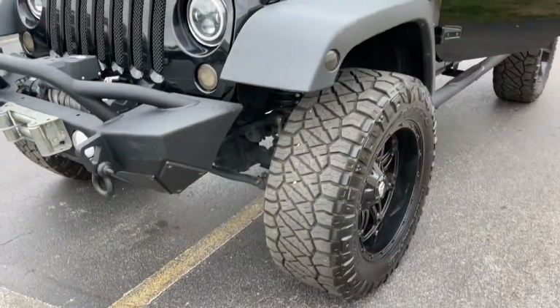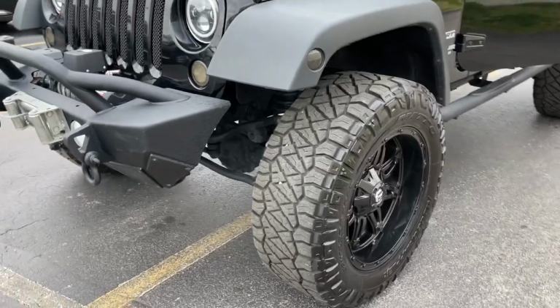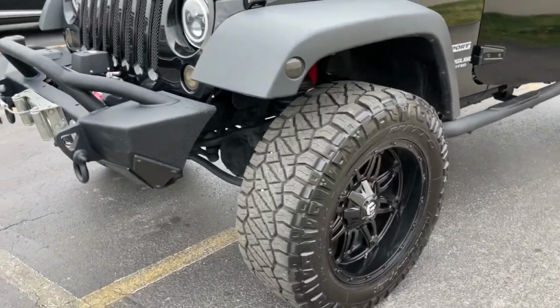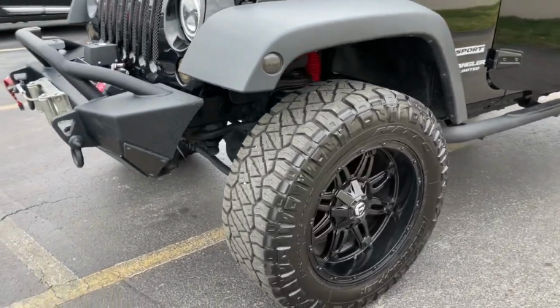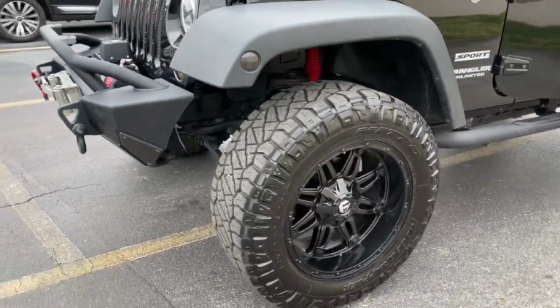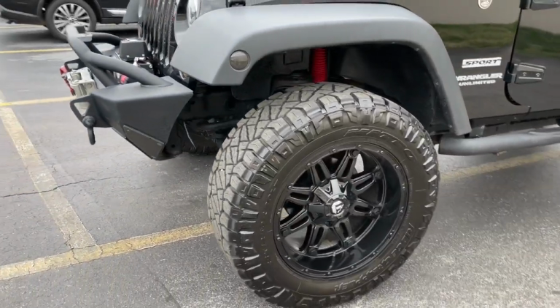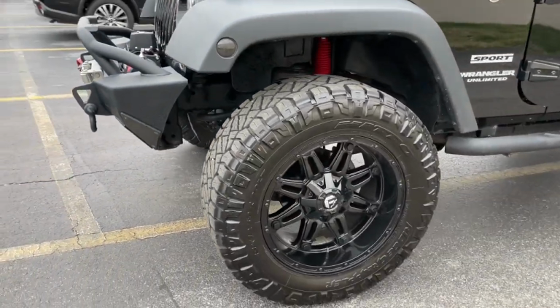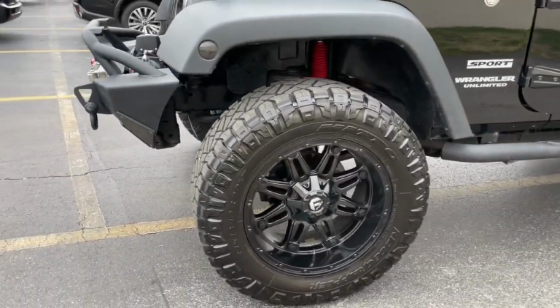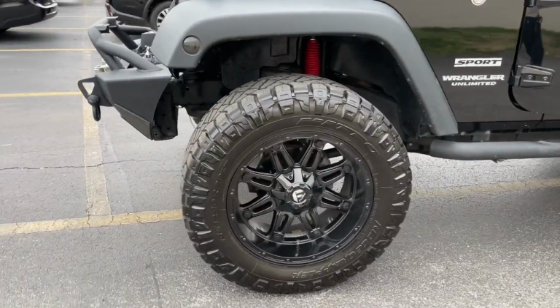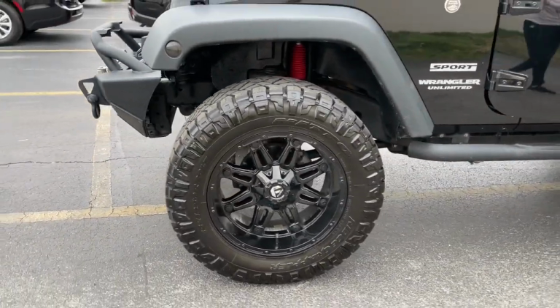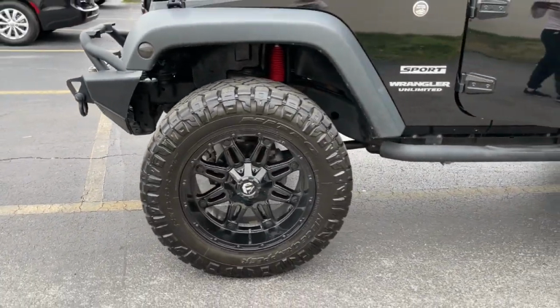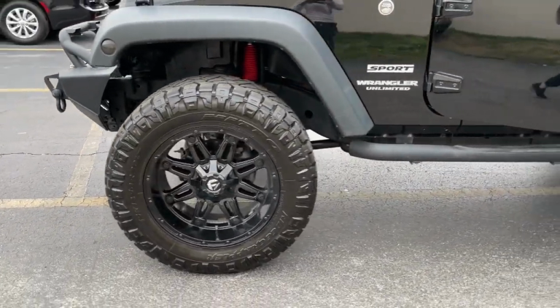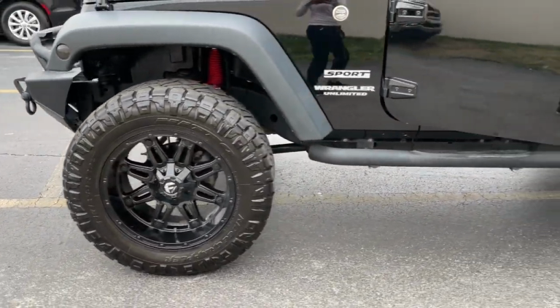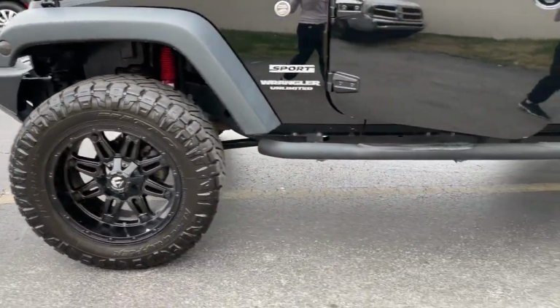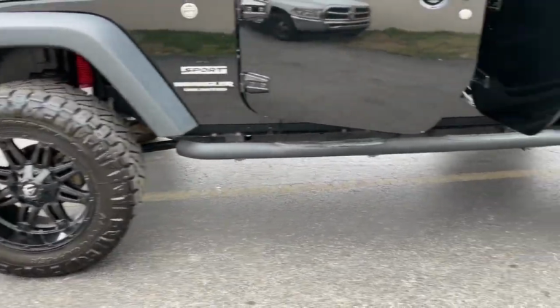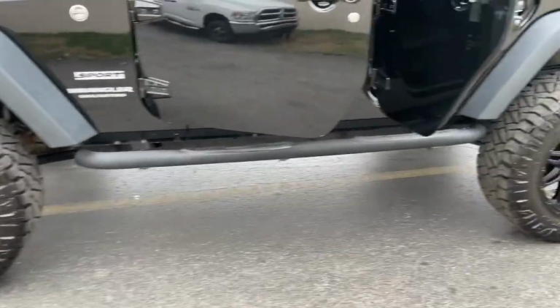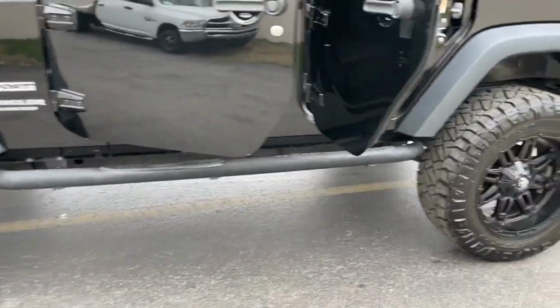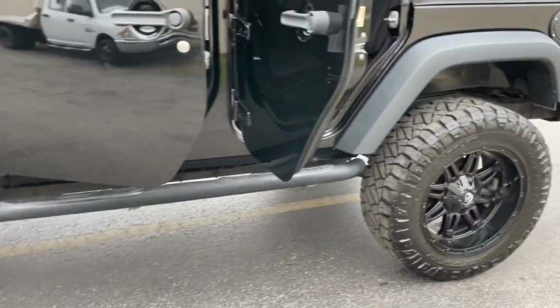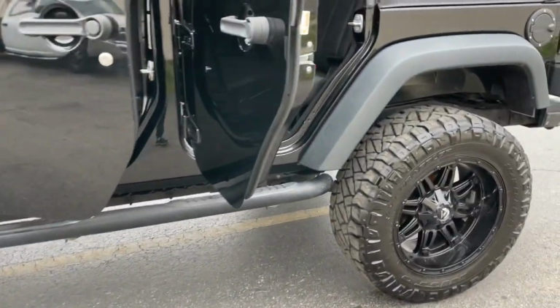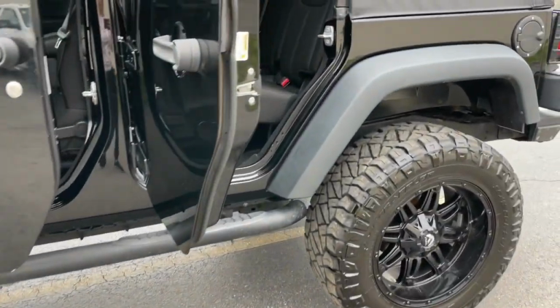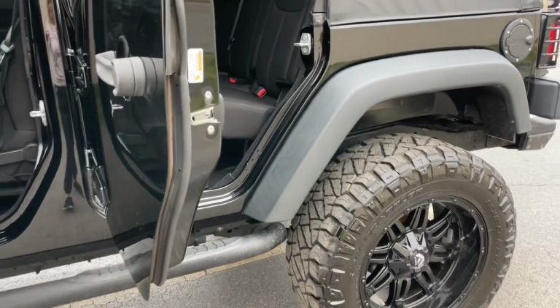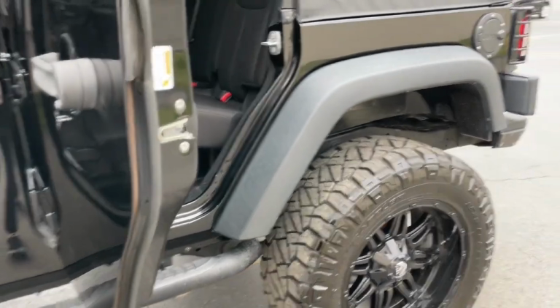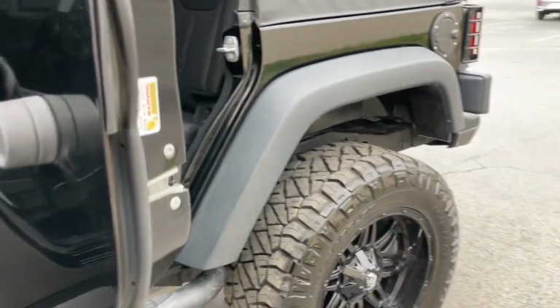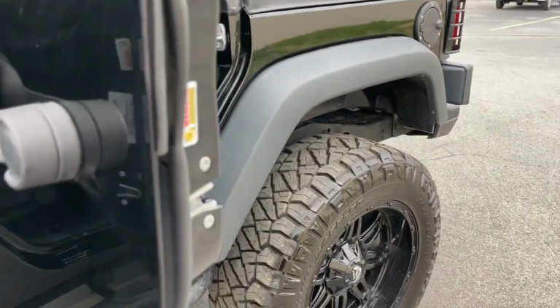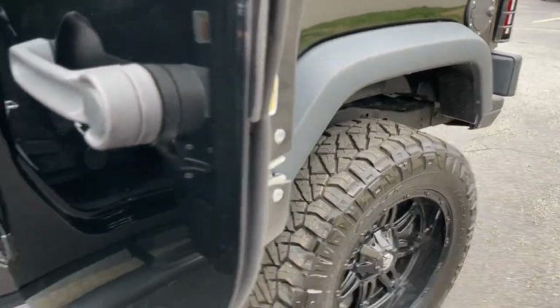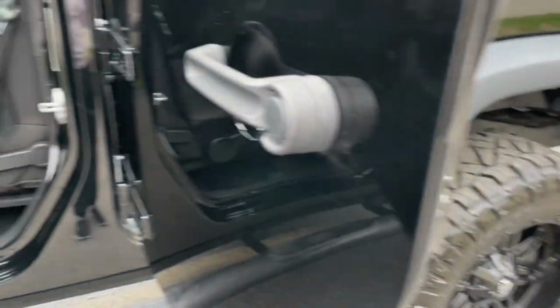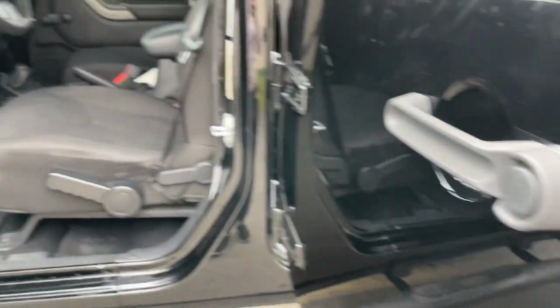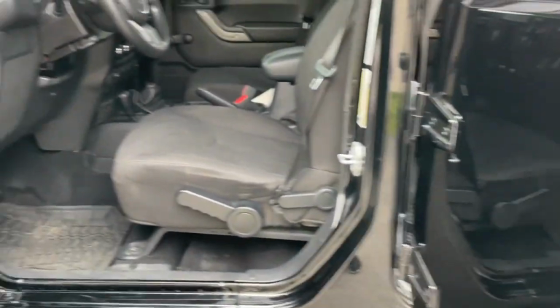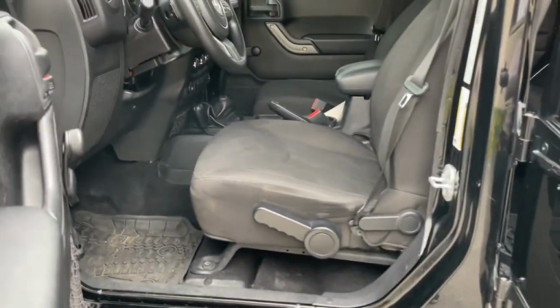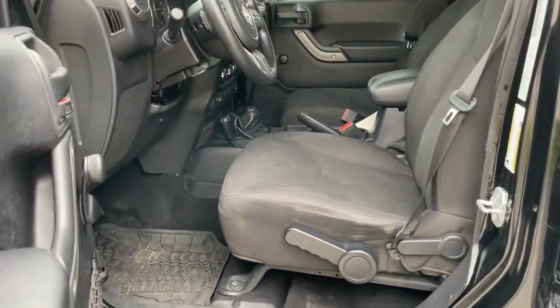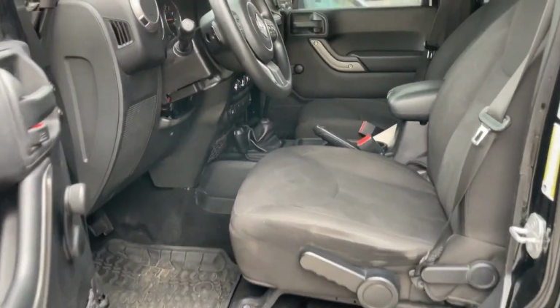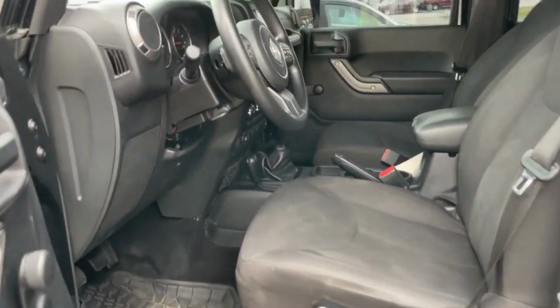Designed to reflect your unique spirit, the Wrangler brings solid power, efficiency, safety, and rugged innovation to all your adventures.